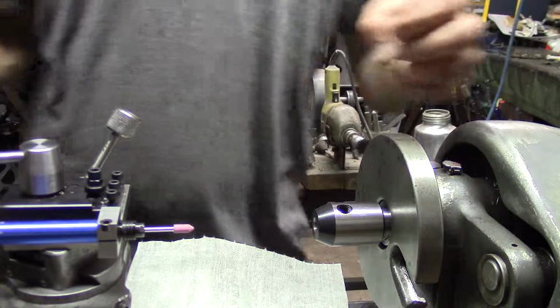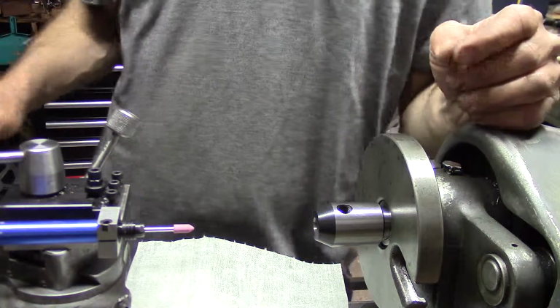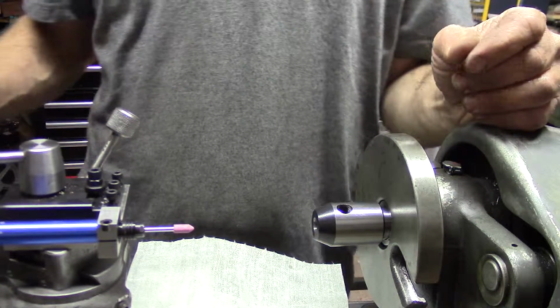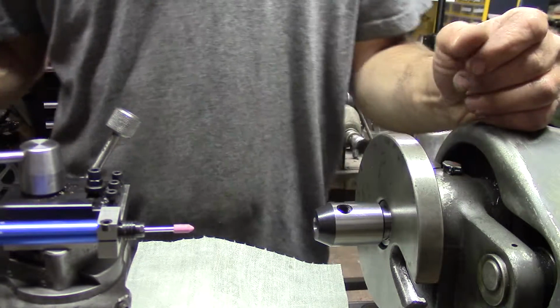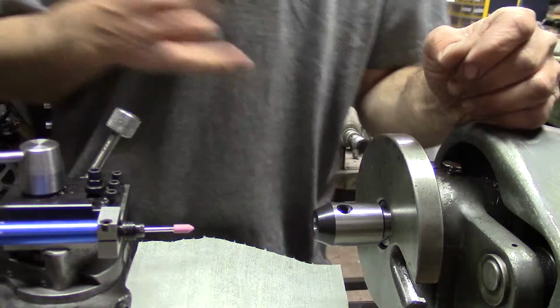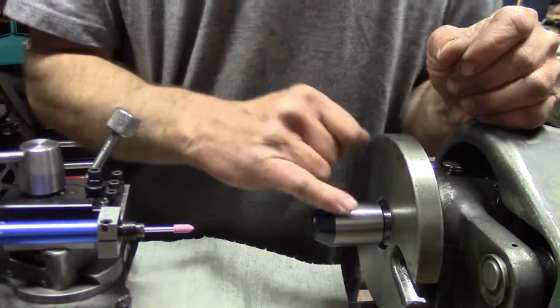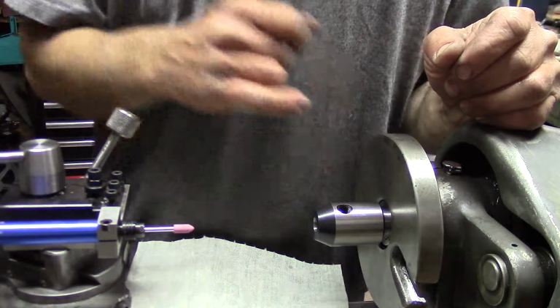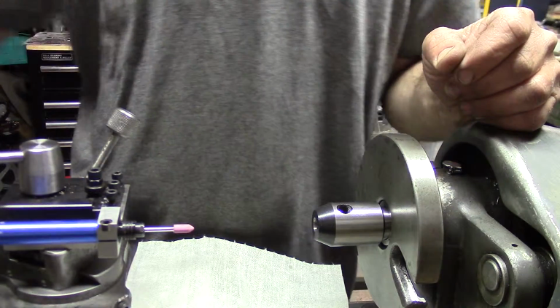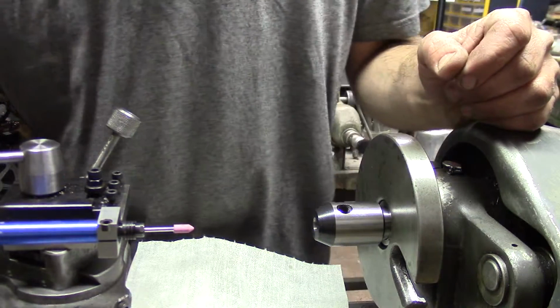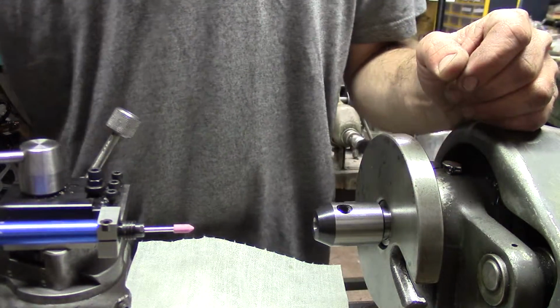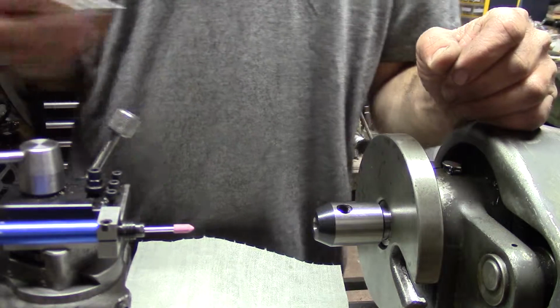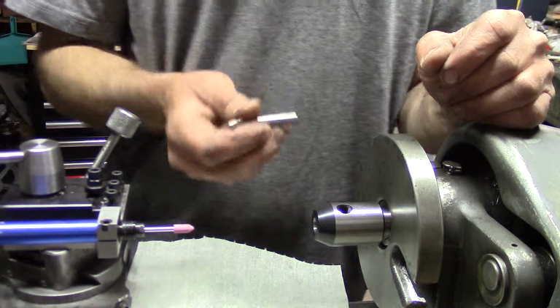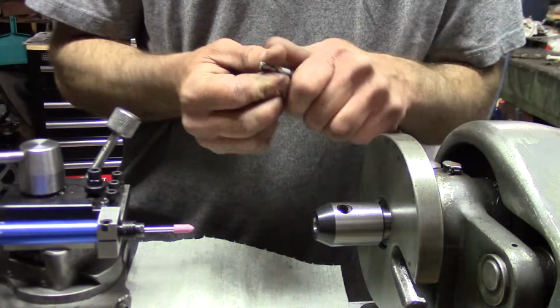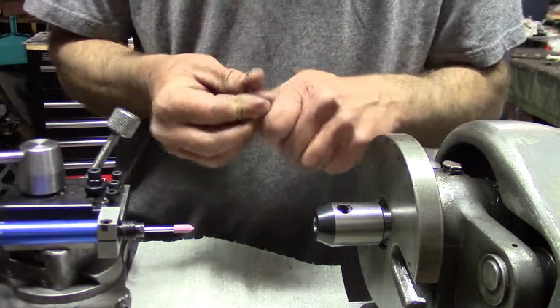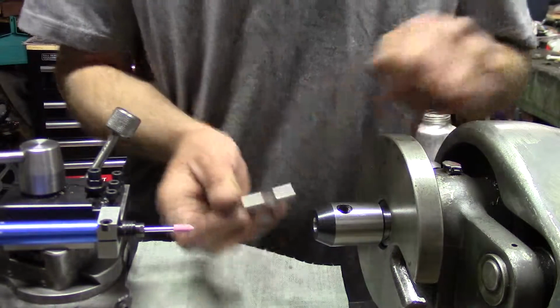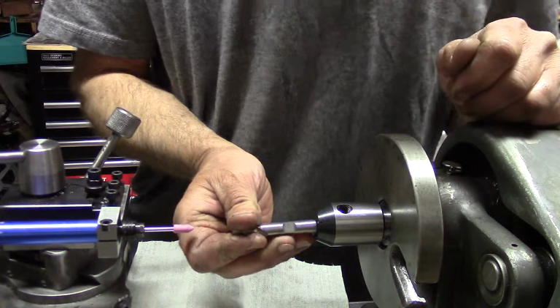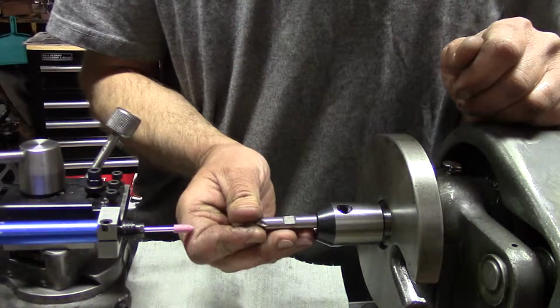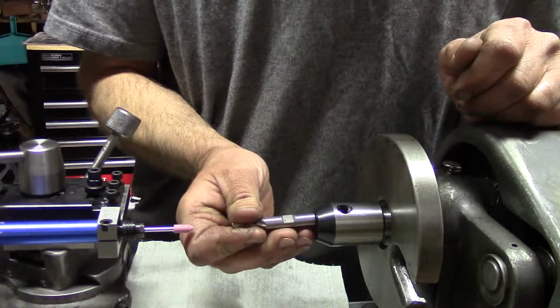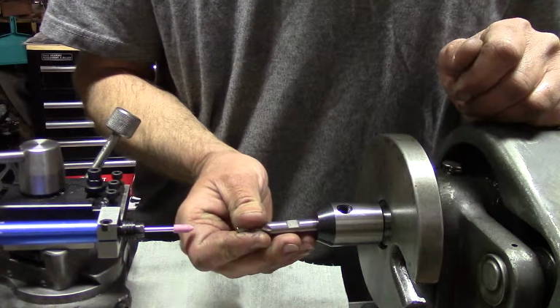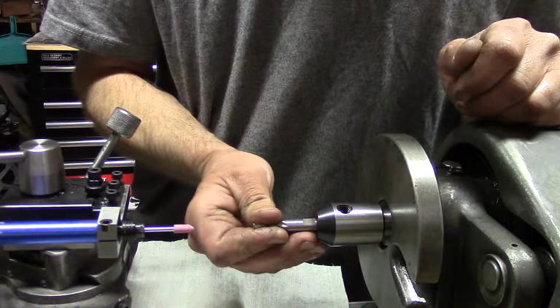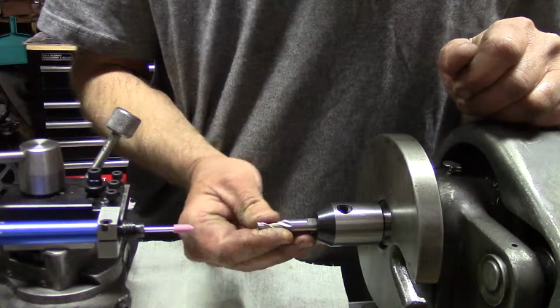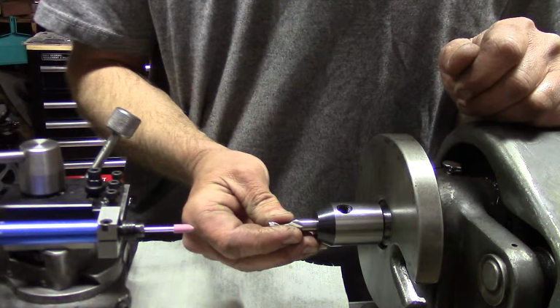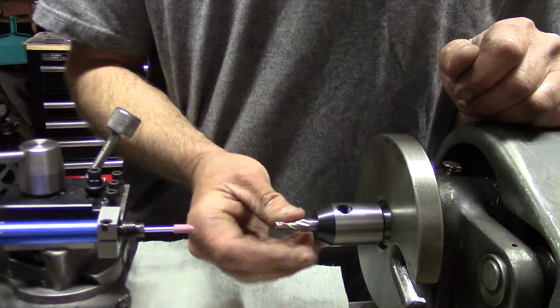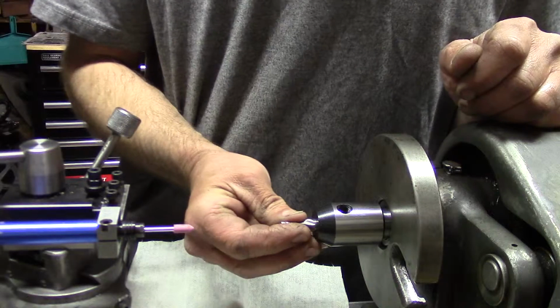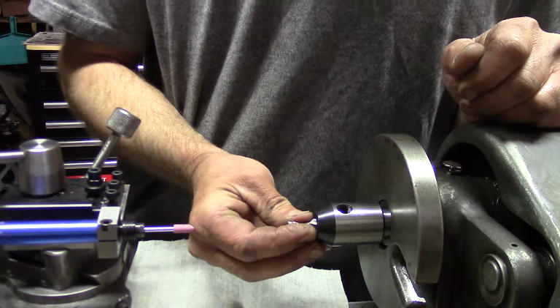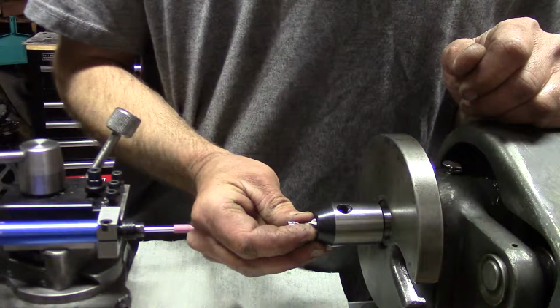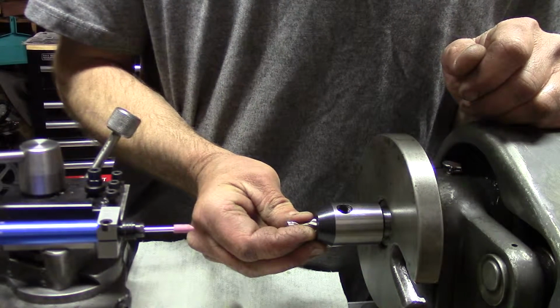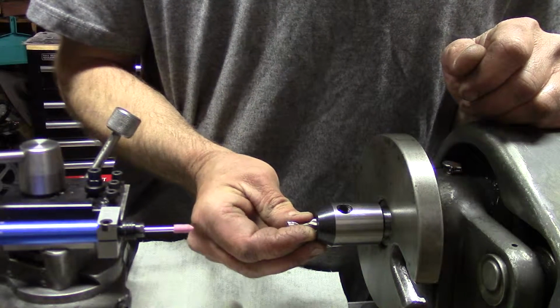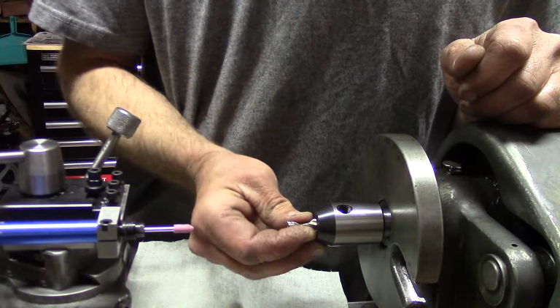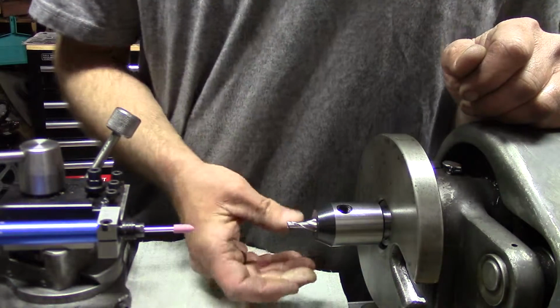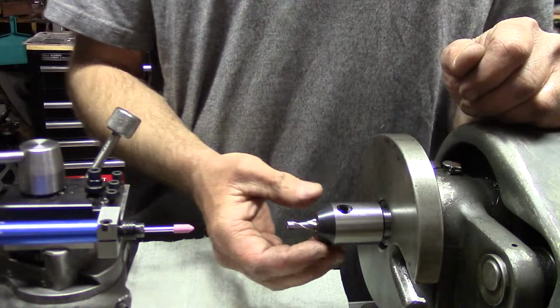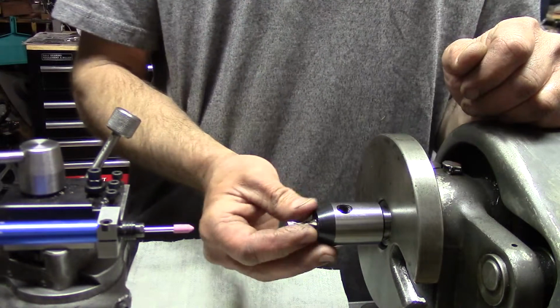Well, that works really well. It was kind of hard to fit in before and it would get stuck in there — you had to use pliers. Now it's really good.